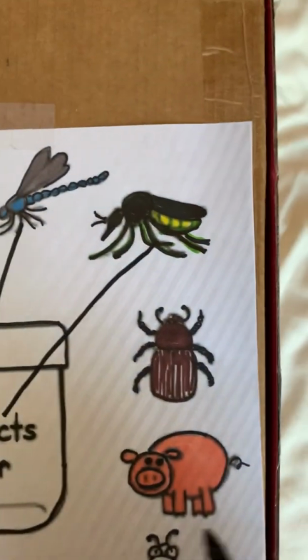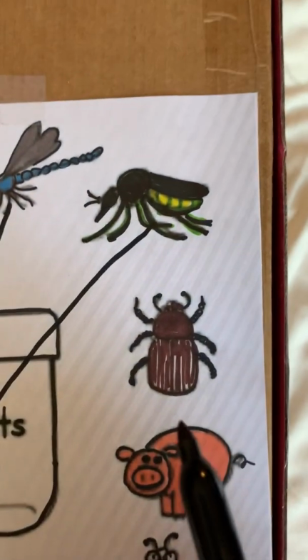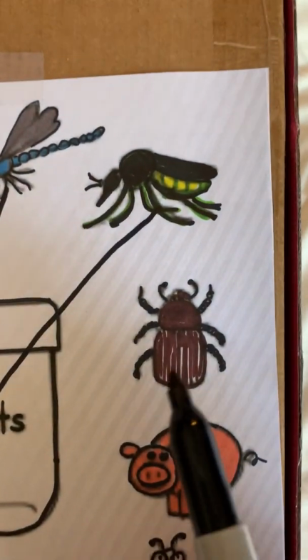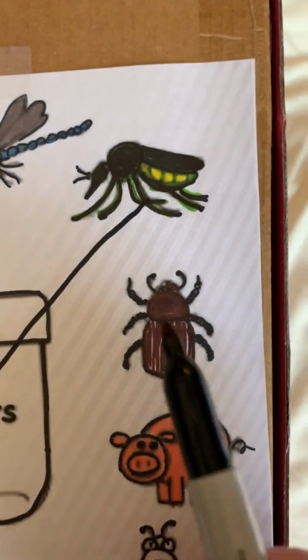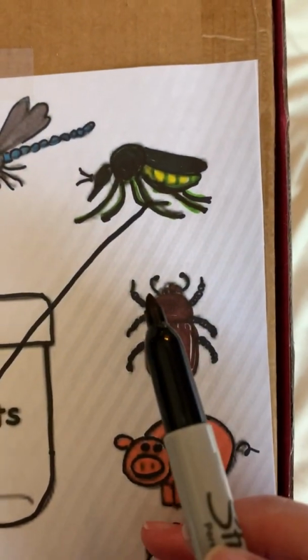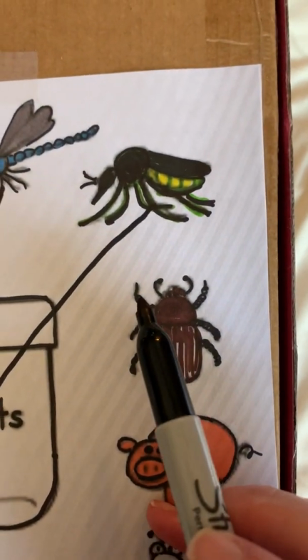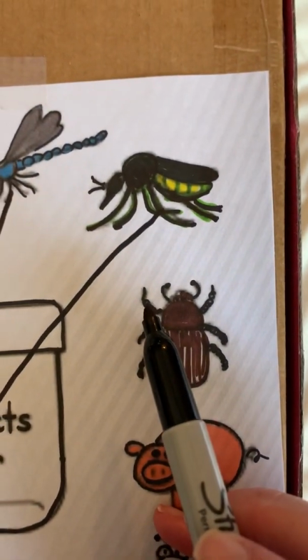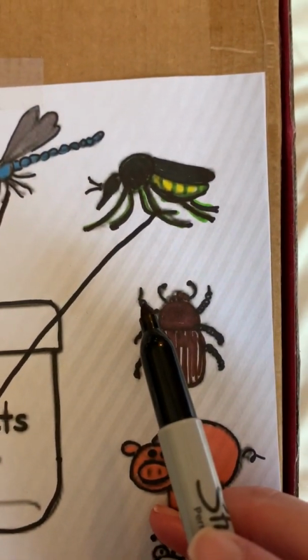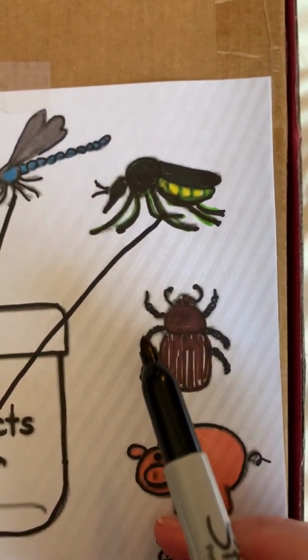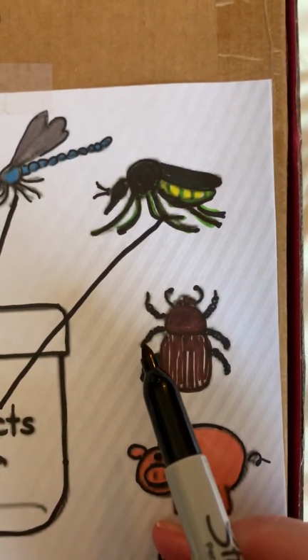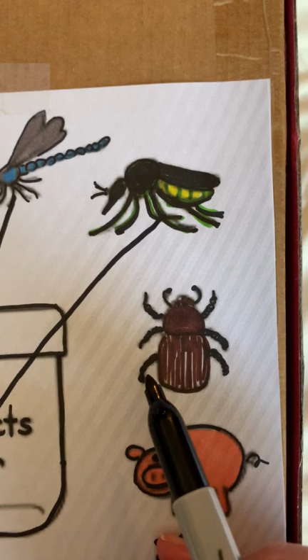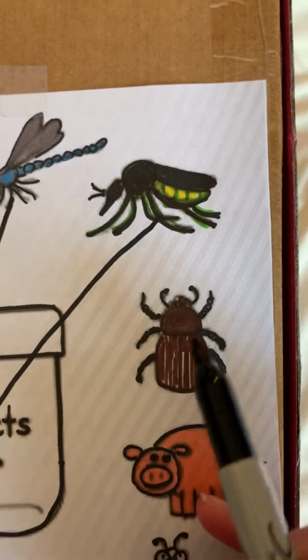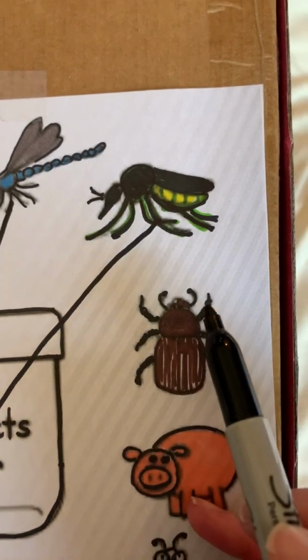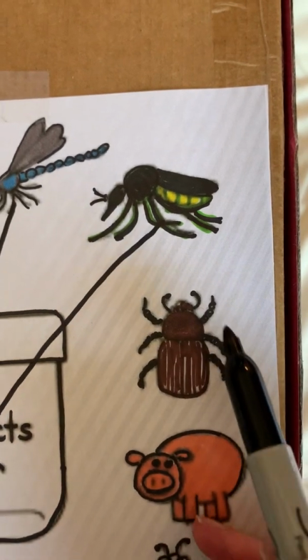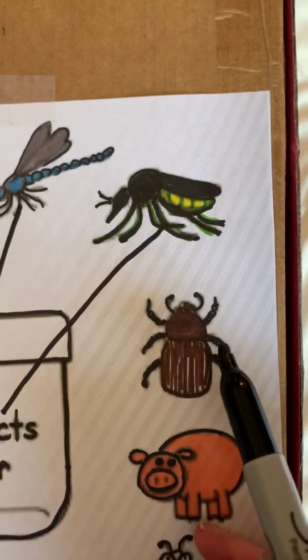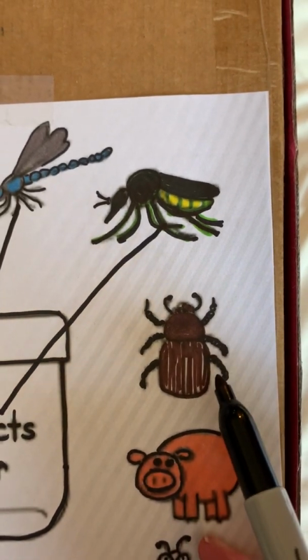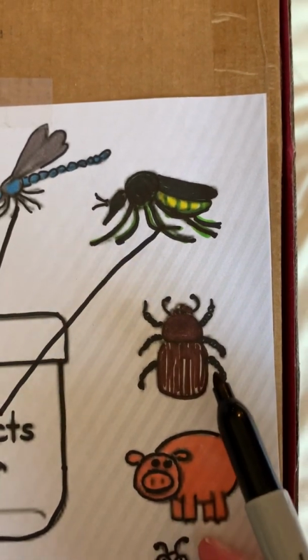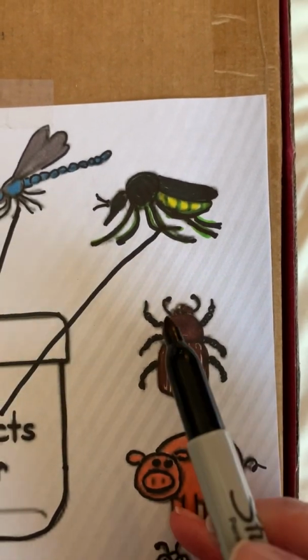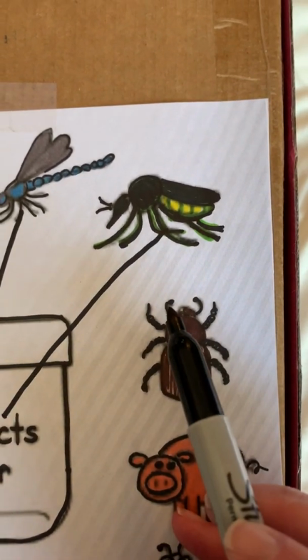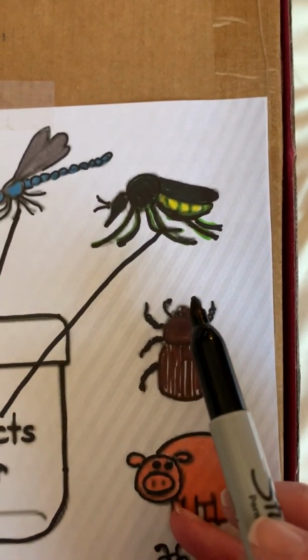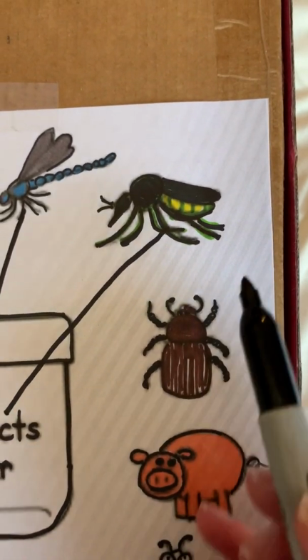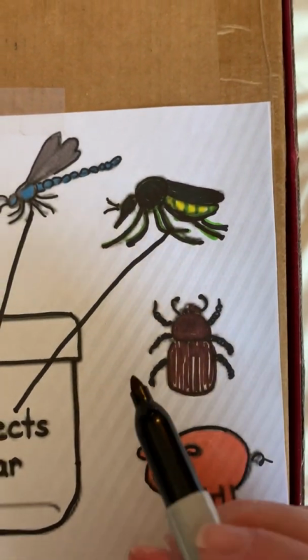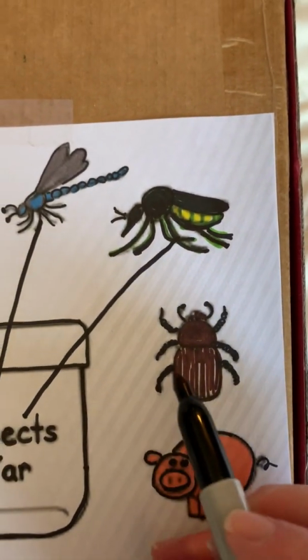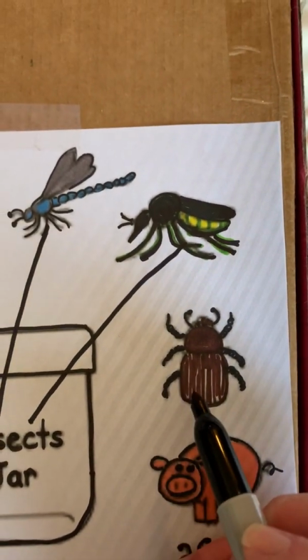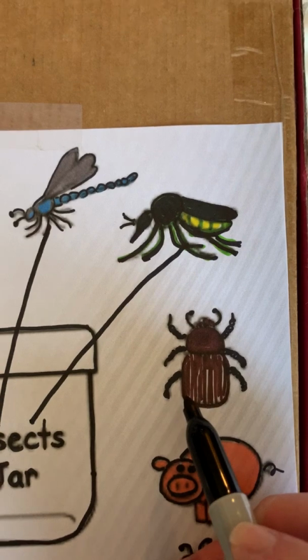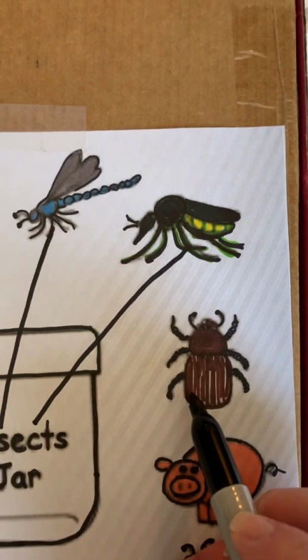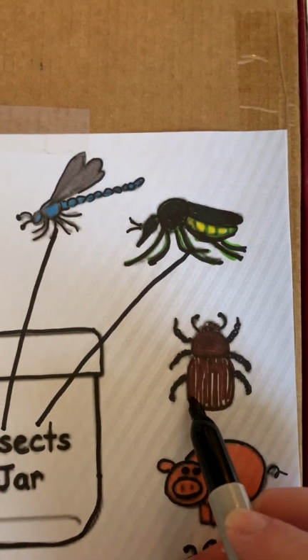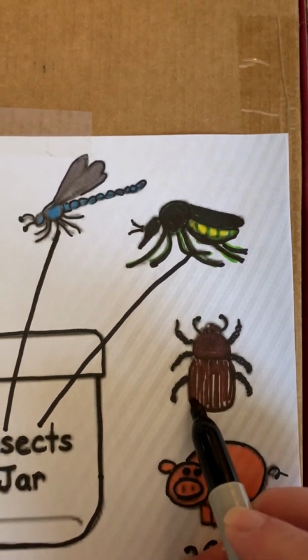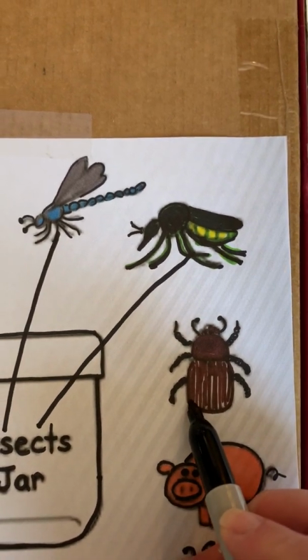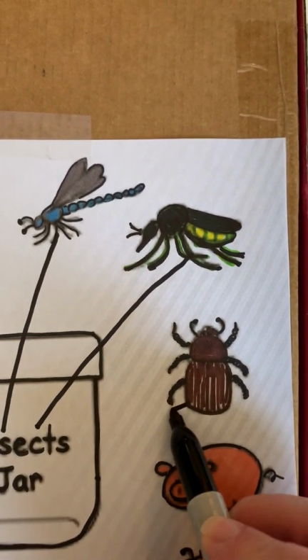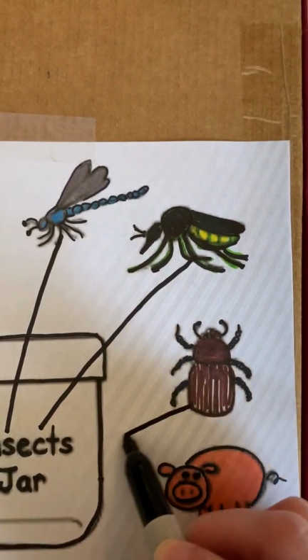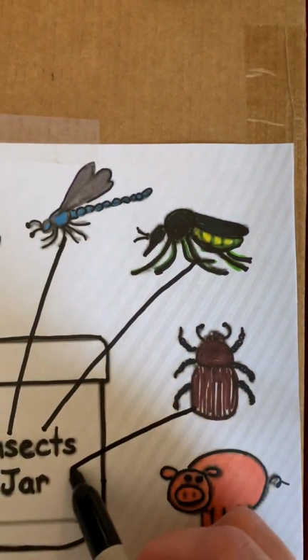The next is a beetle. Here's his legs: one, two, three, four, five, six. Here's his antennas. He is an insect. Let's put him in the jar.